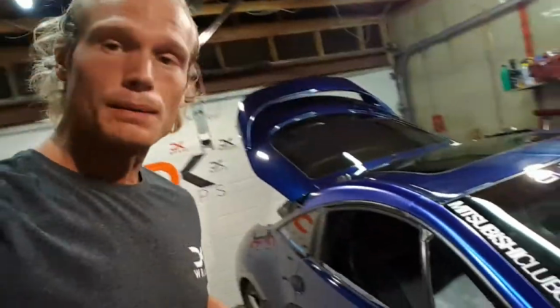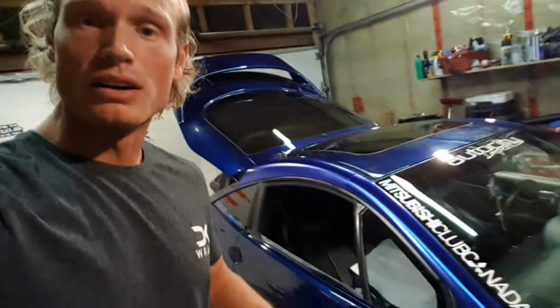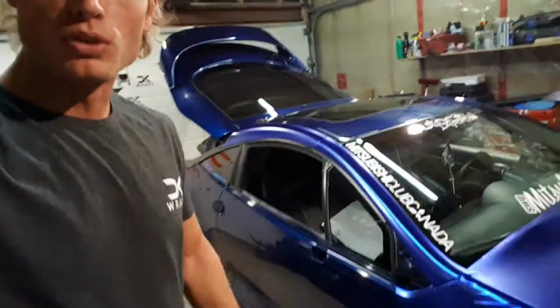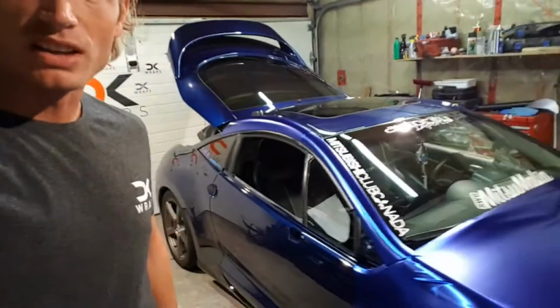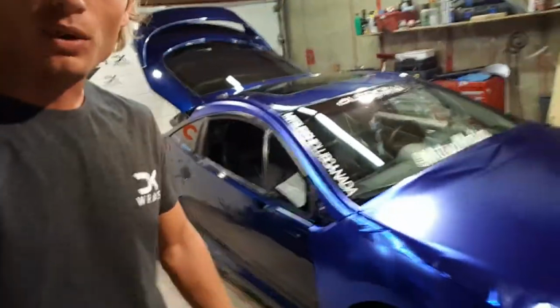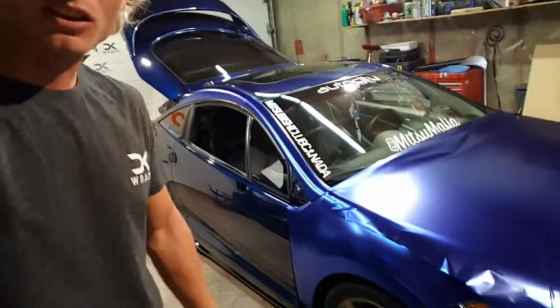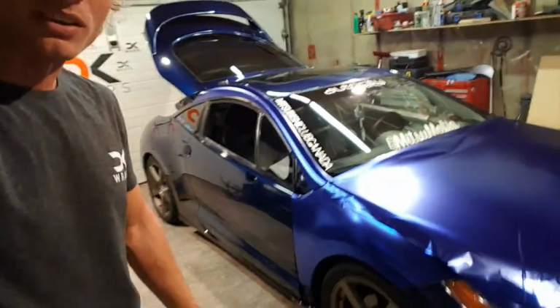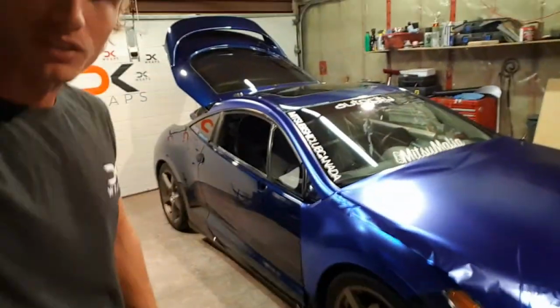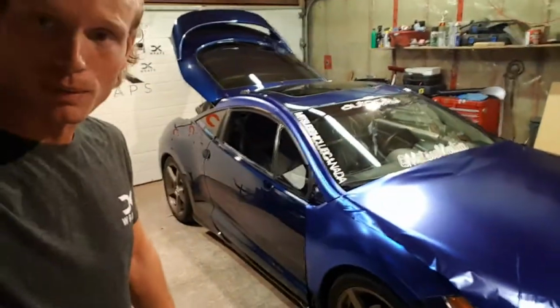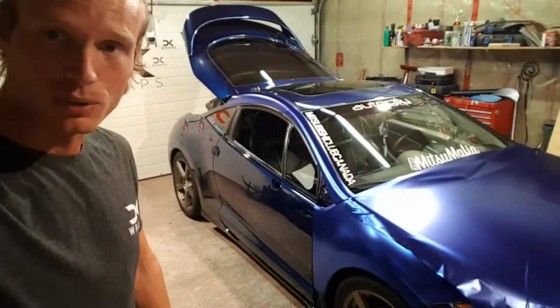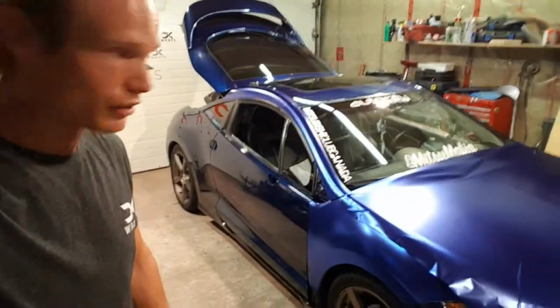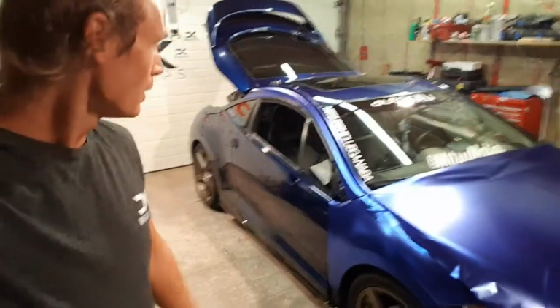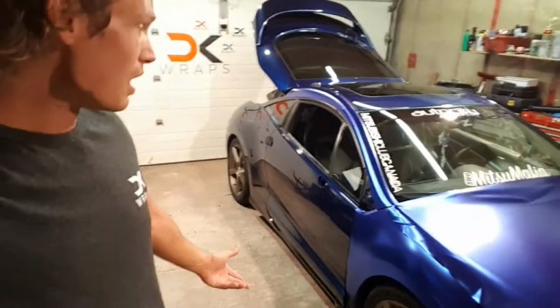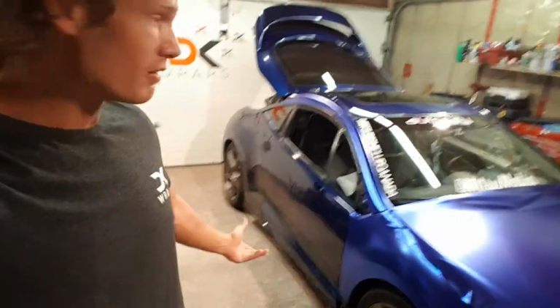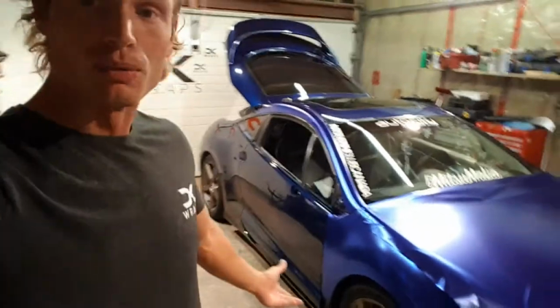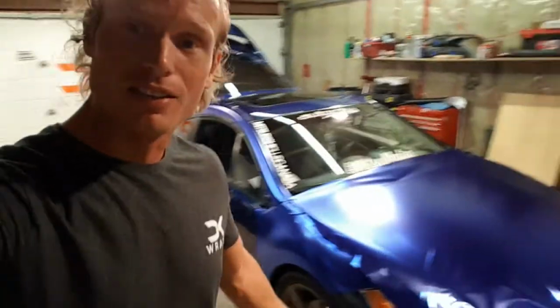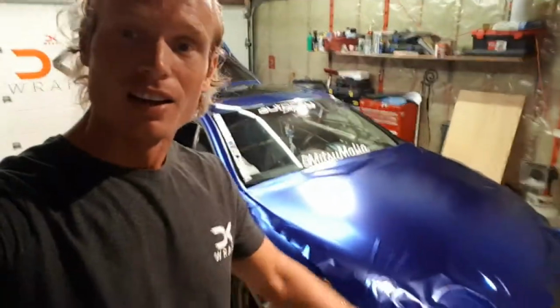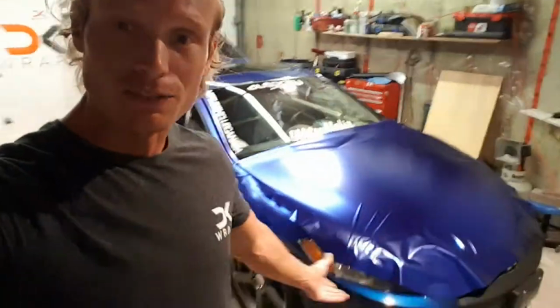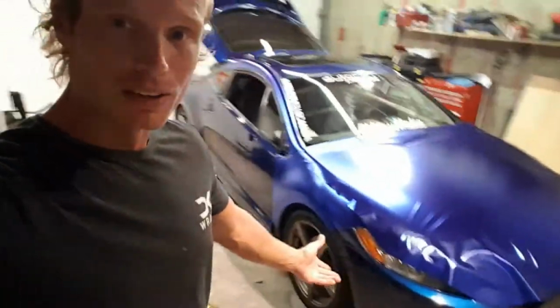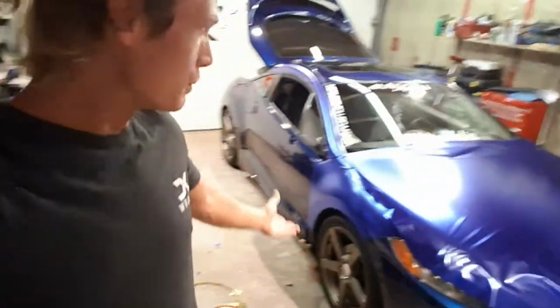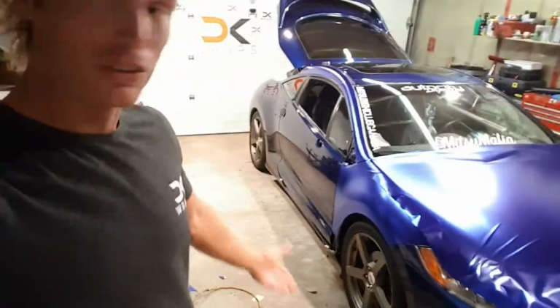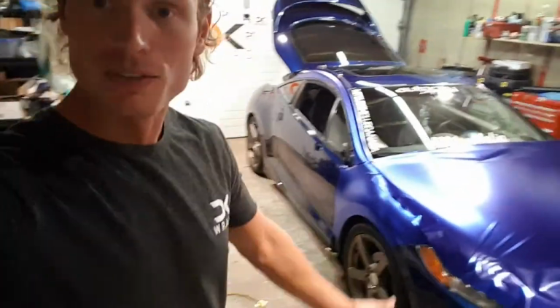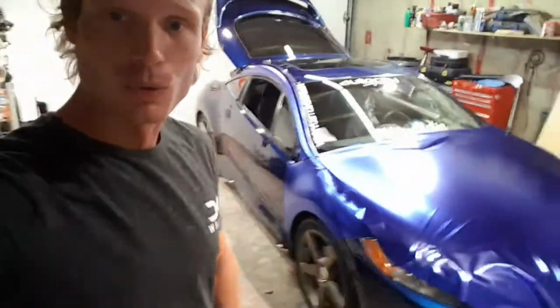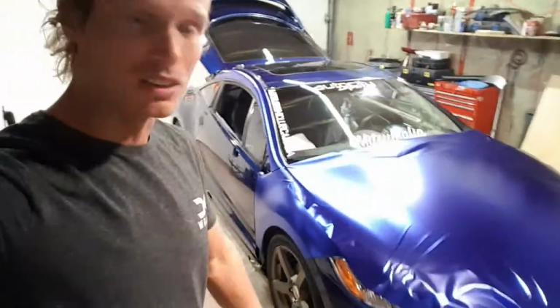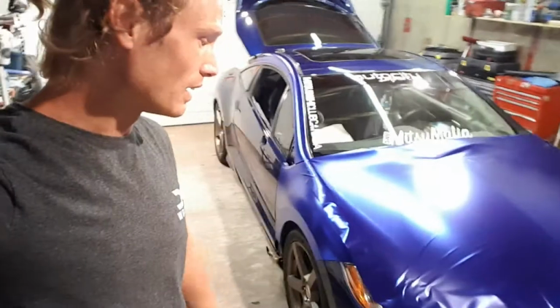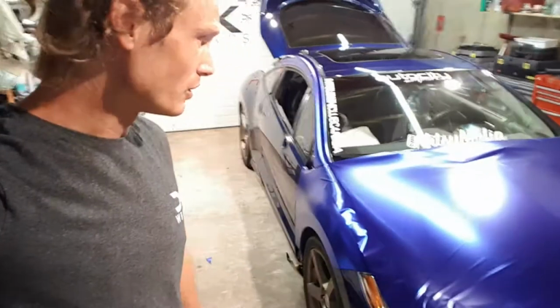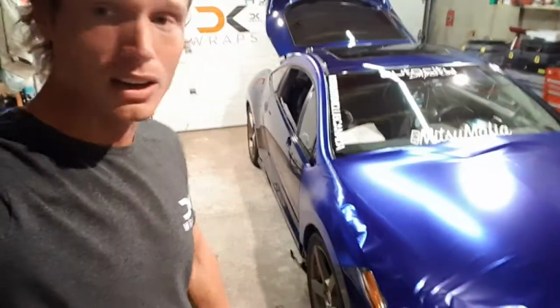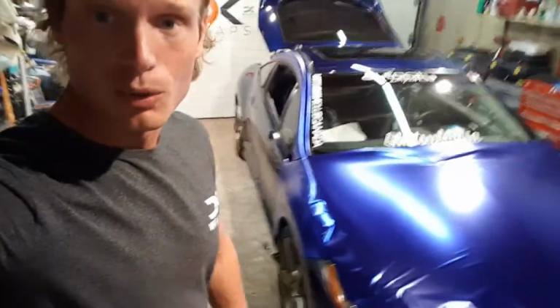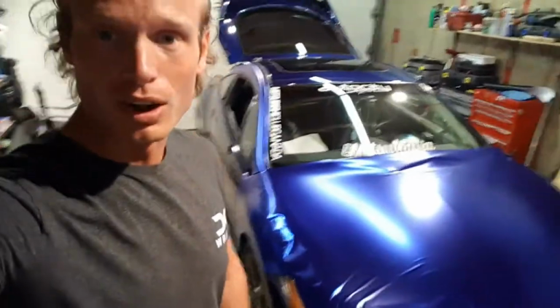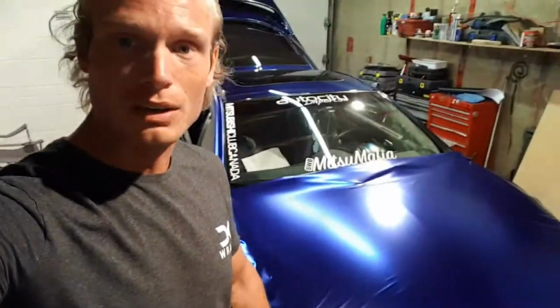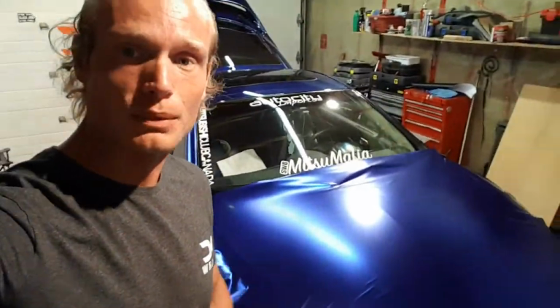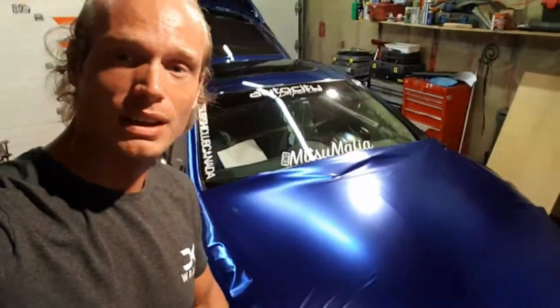I'll keep you updated on the process and what this thing looks like when it's done, but it's going to look pretty badass when it's all finished up. If you haven't followed me yet, click the follow button. I appreciate the rest of you who are following and watching and tagging along to see what's going on. I'll keep you guys updated. Thanks.